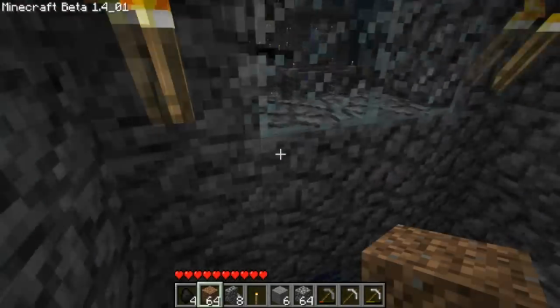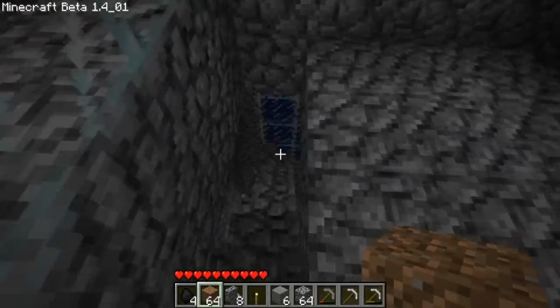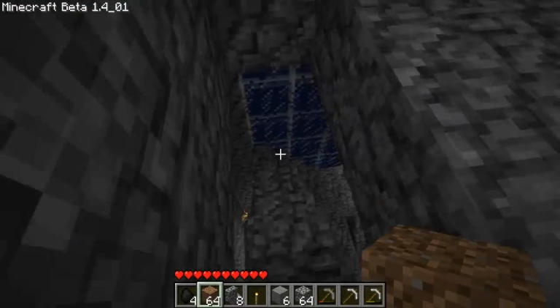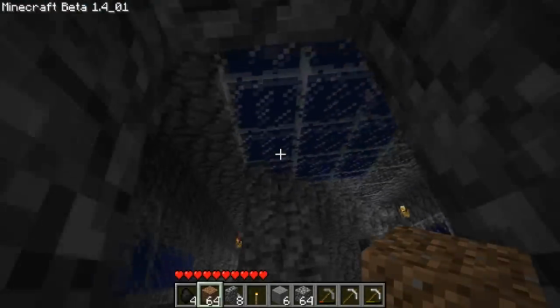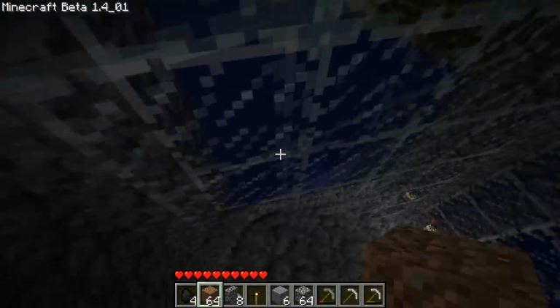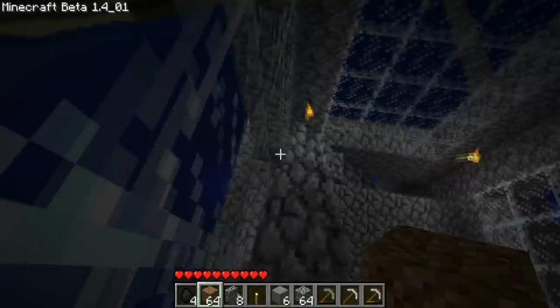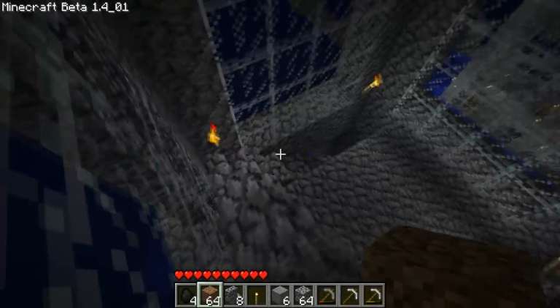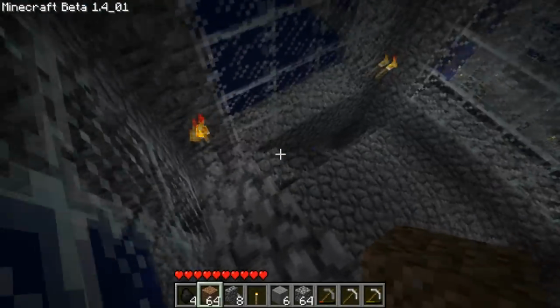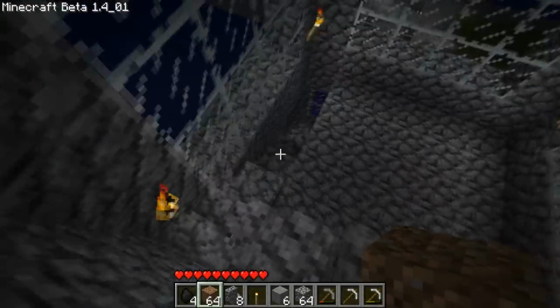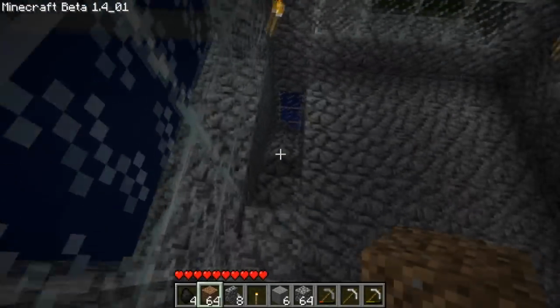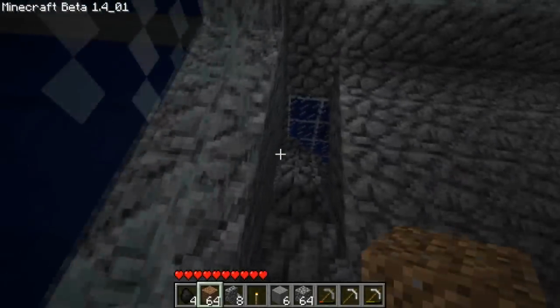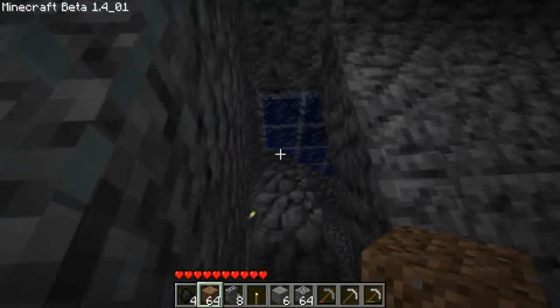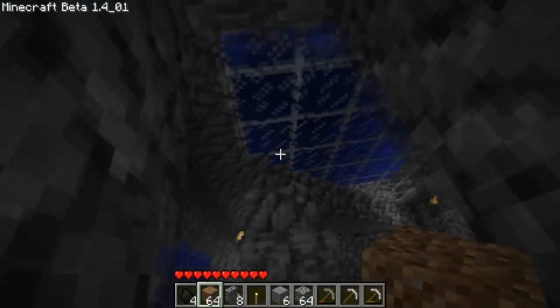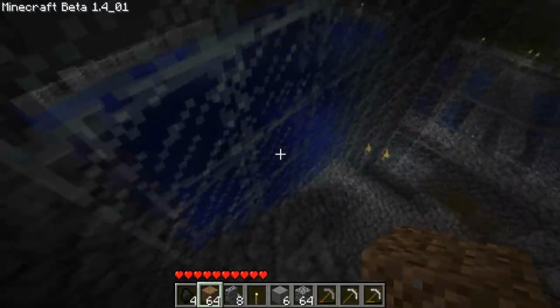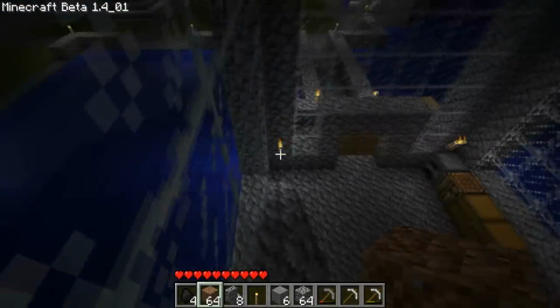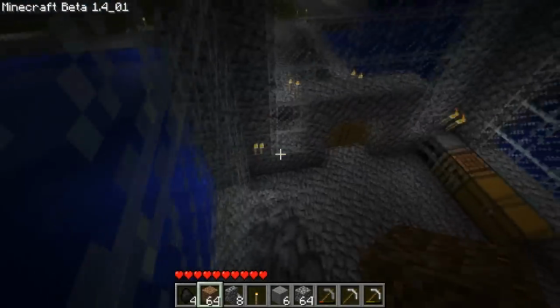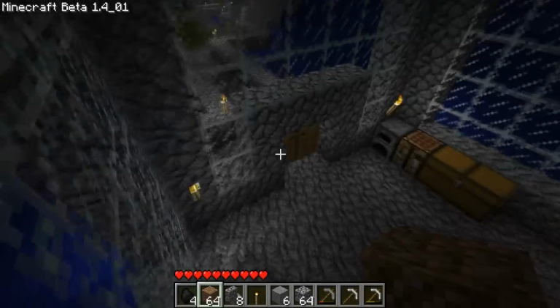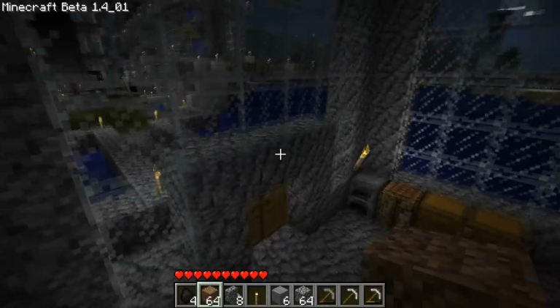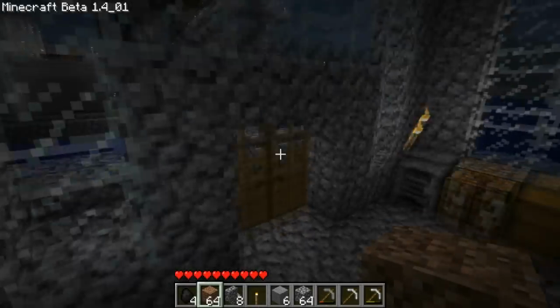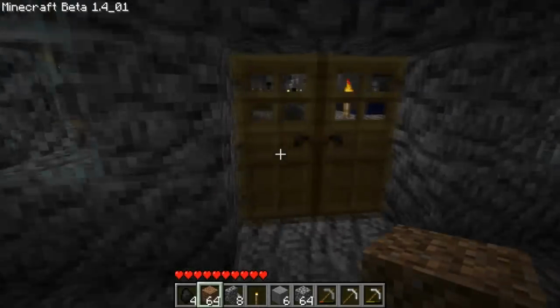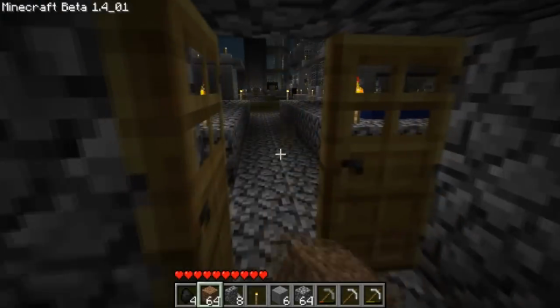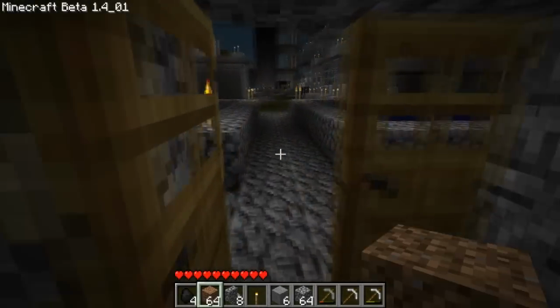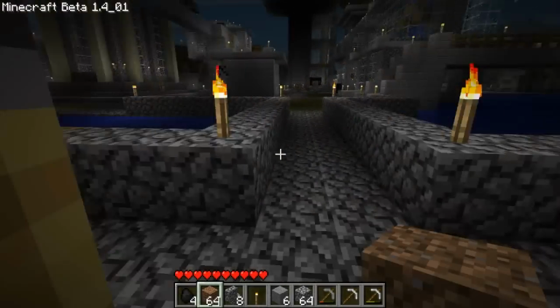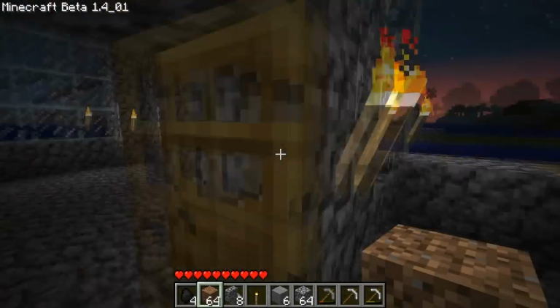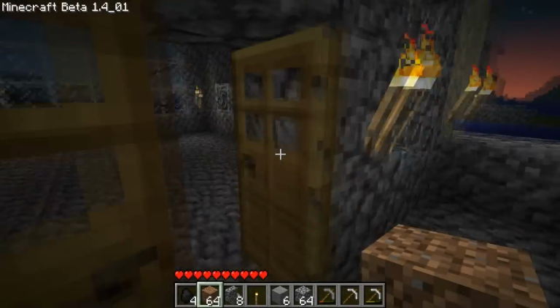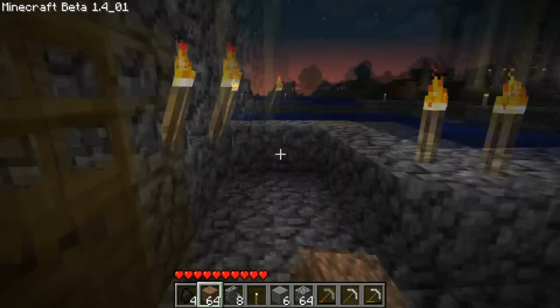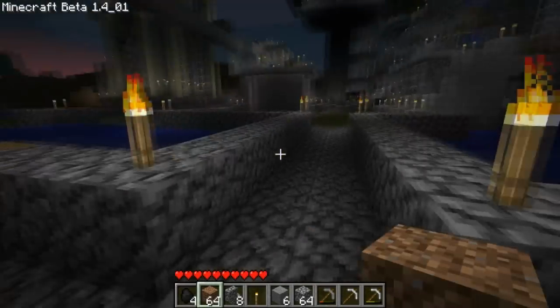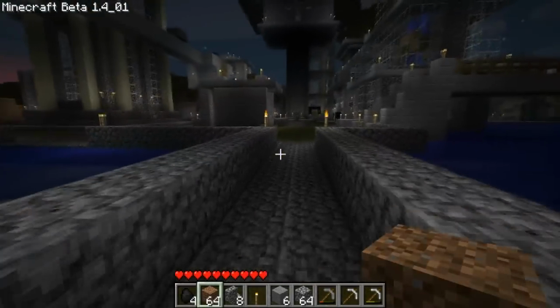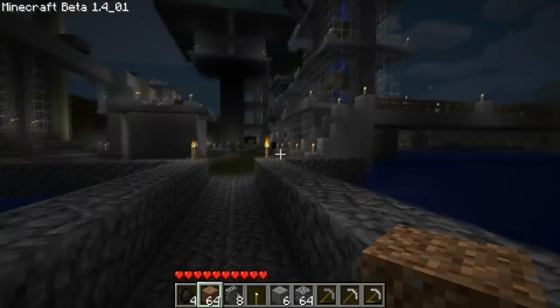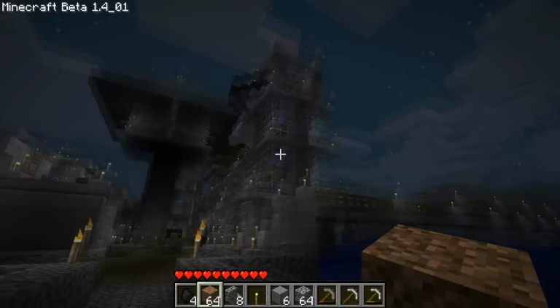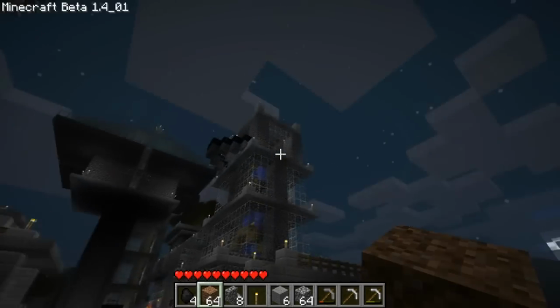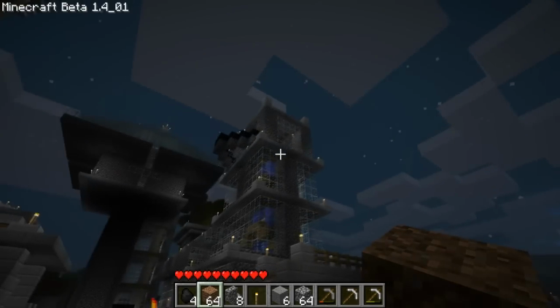What you'll notice is that the architecture and the materials that we use for our creations change over time, because we've learnt new crafting techniques and we've found new materials as we've progressed. Our first few buildings are just made out of cobblestone.